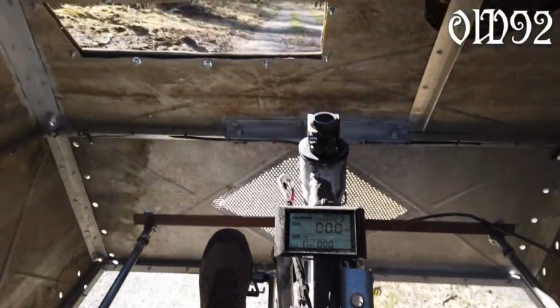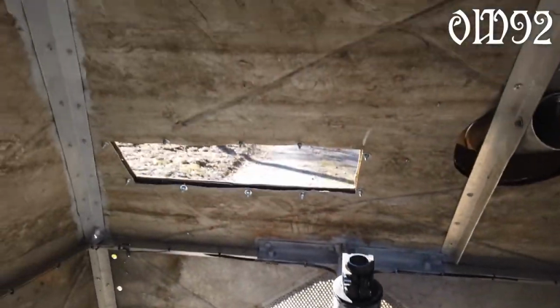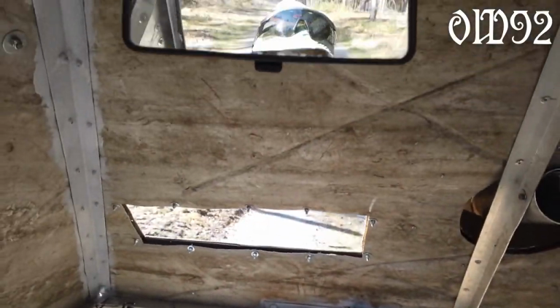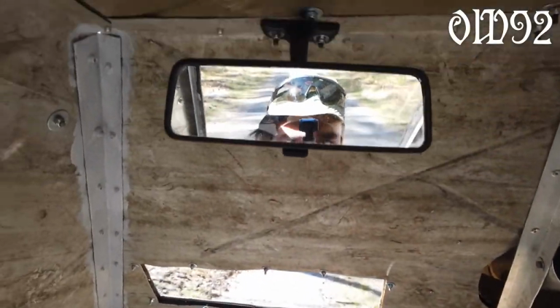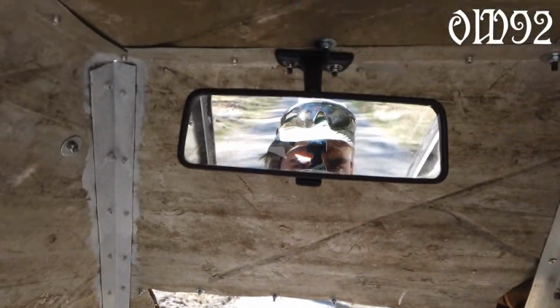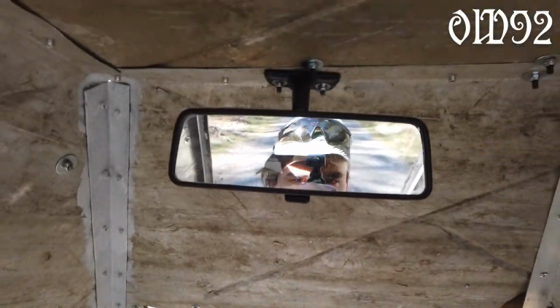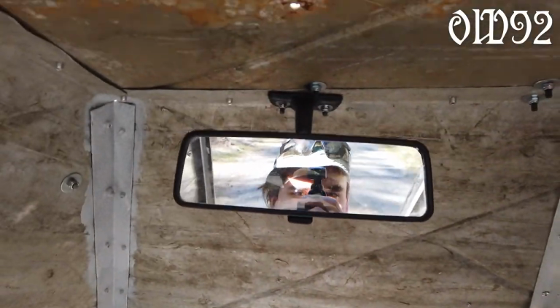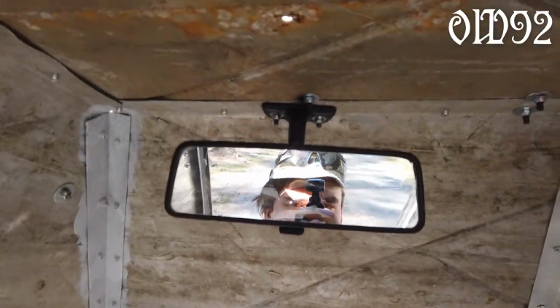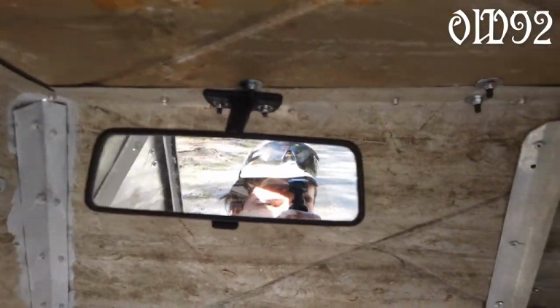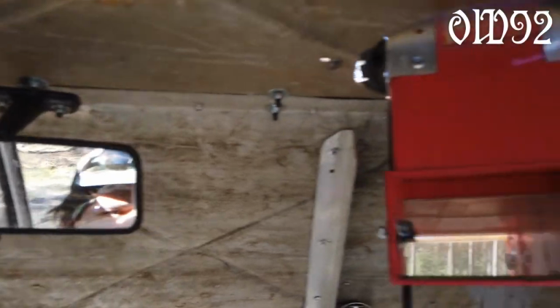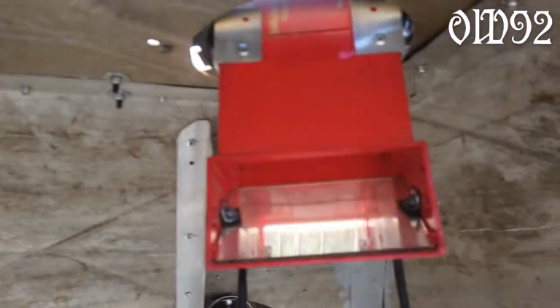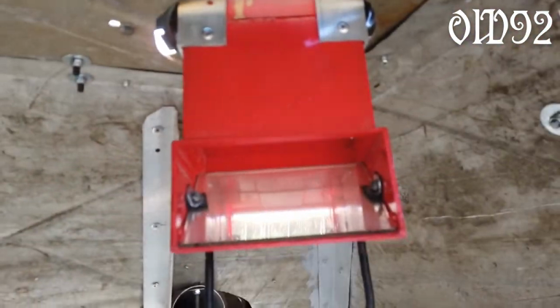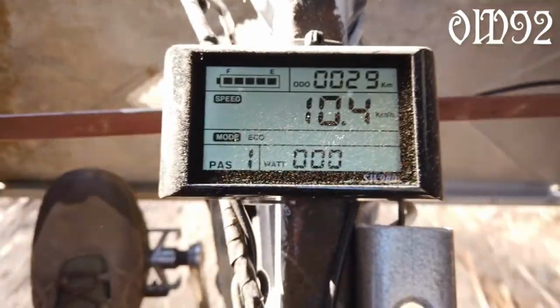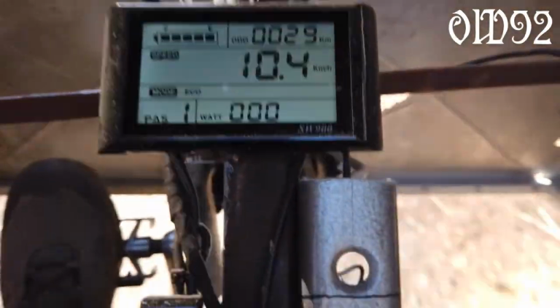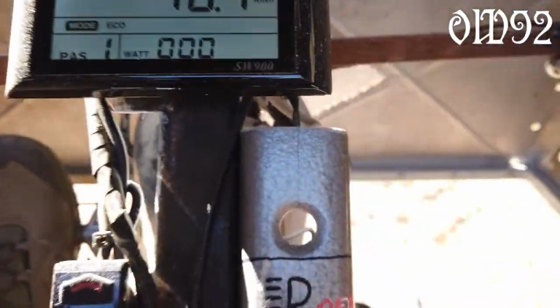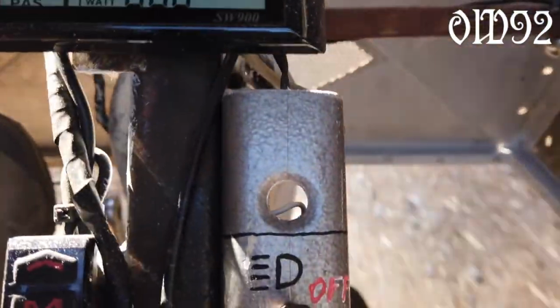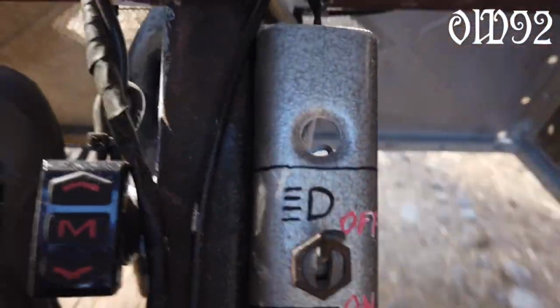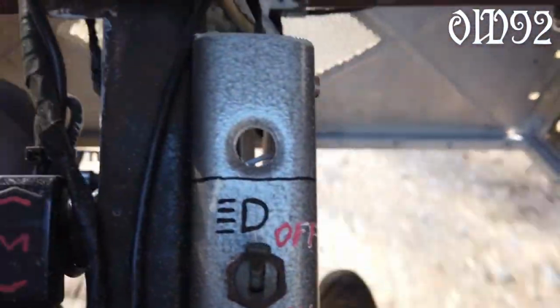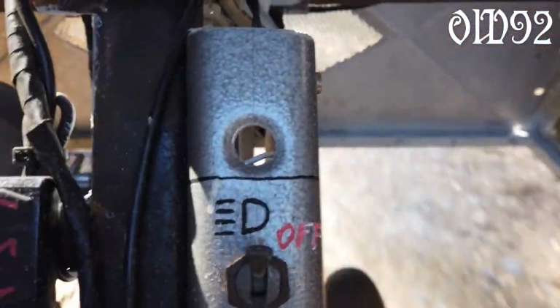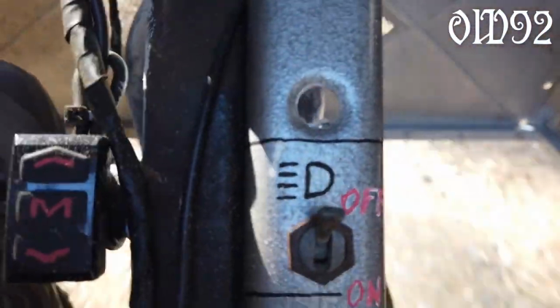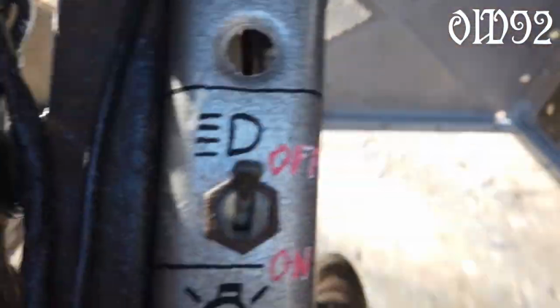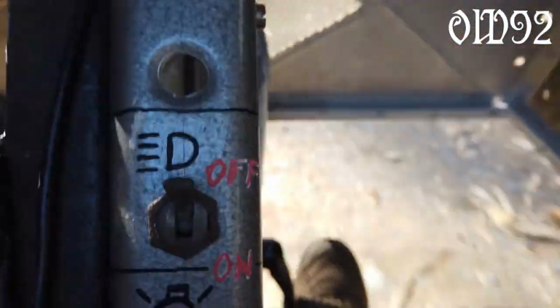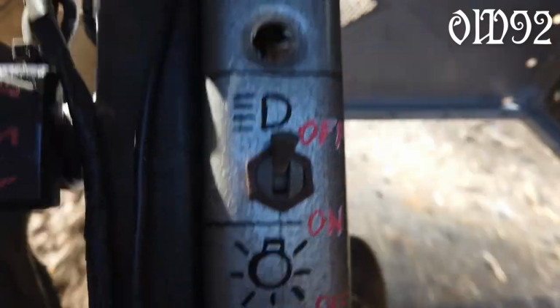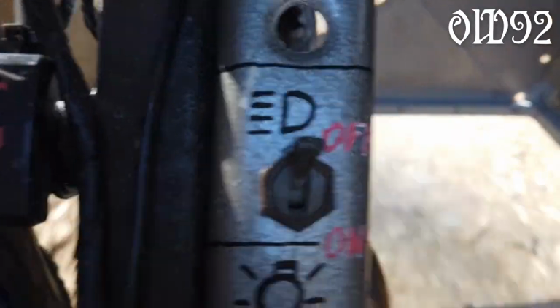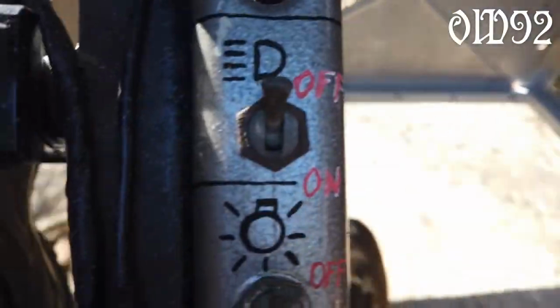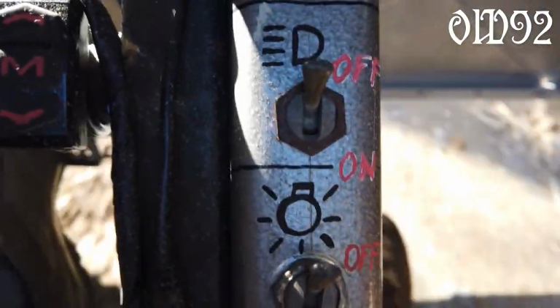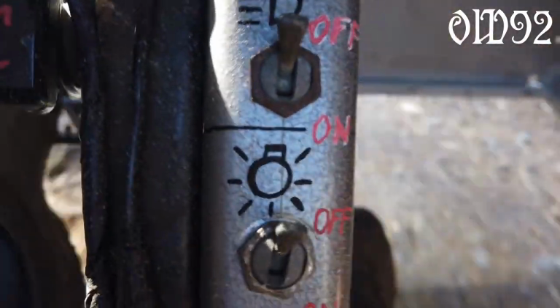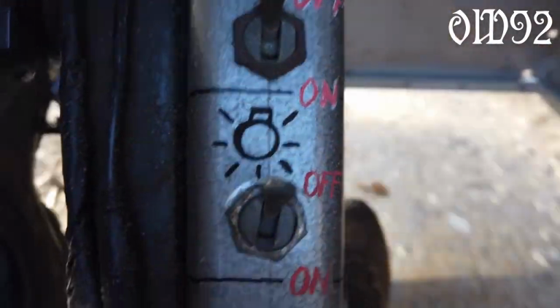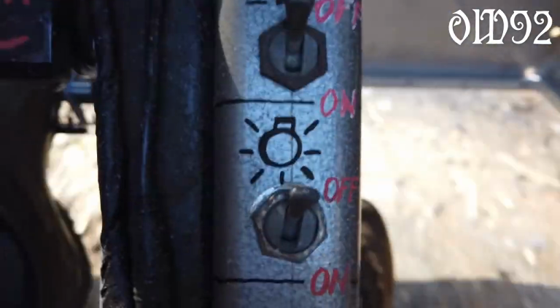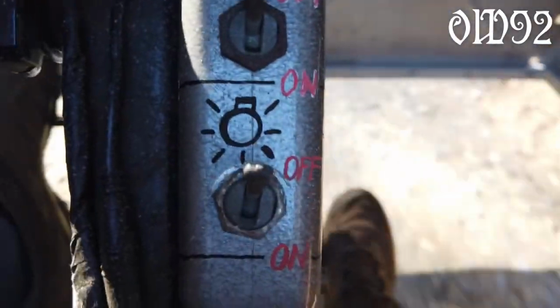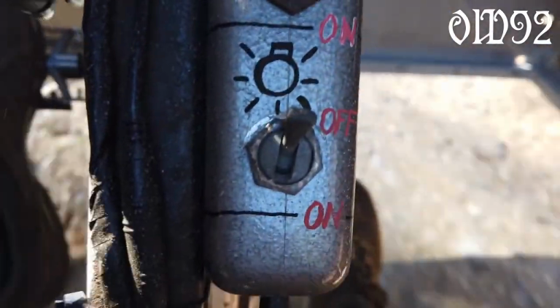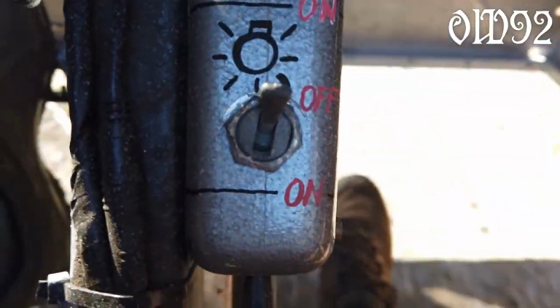Well I finally got a rear mirror. Also I labelled my control panel for the lighting — high beam and a surround parking light mode.